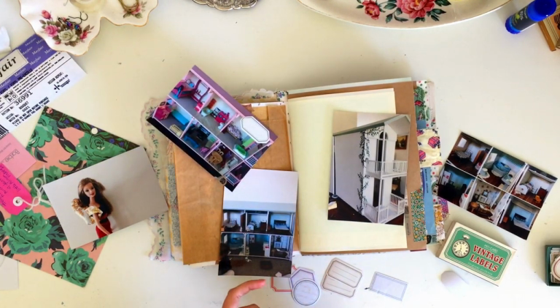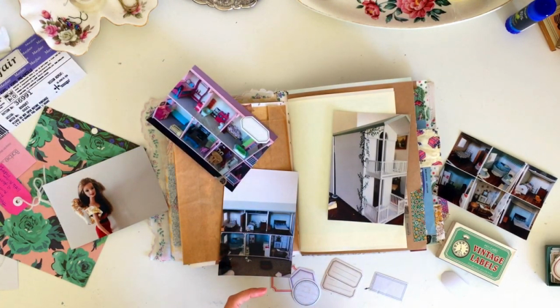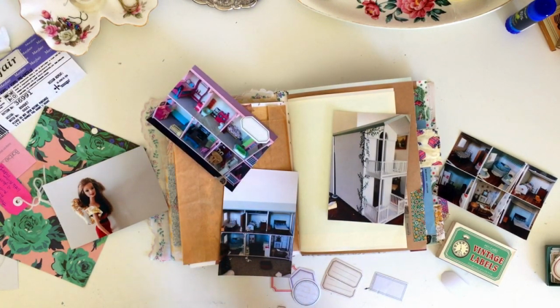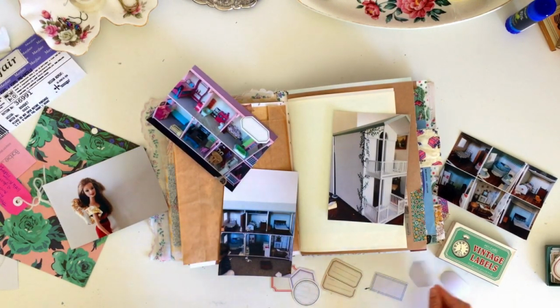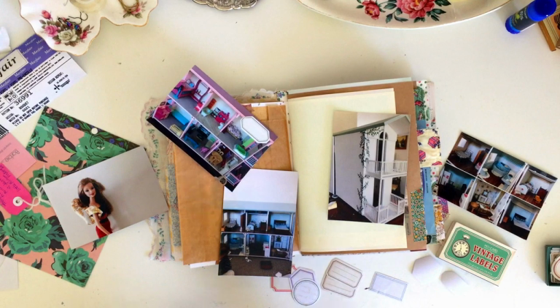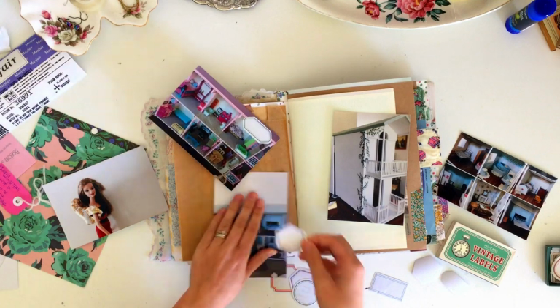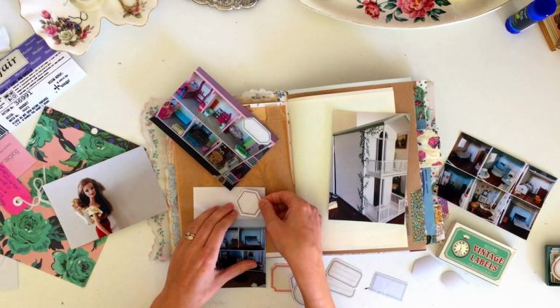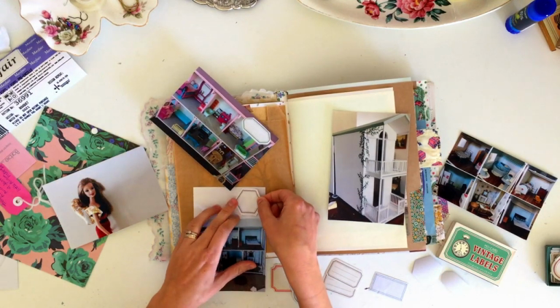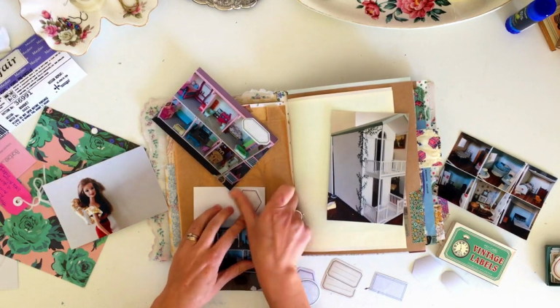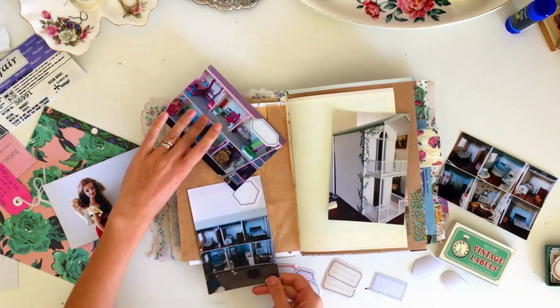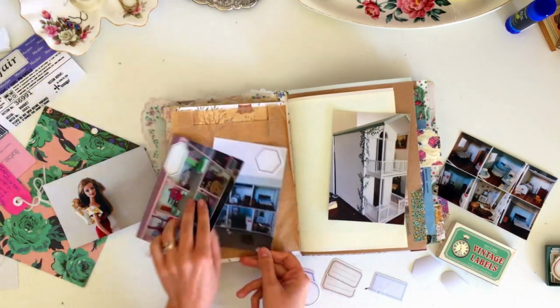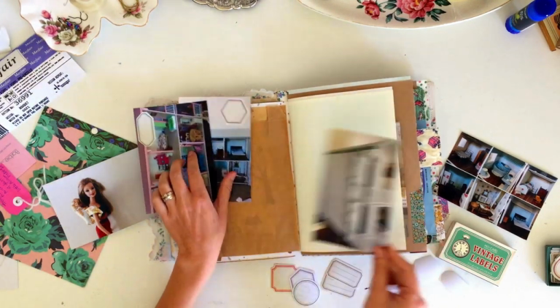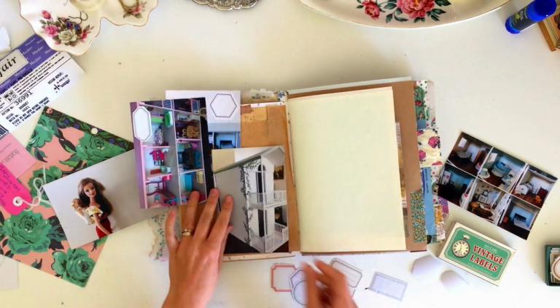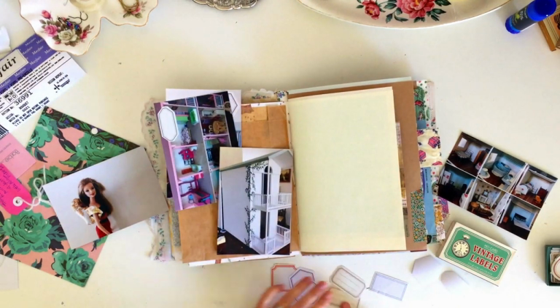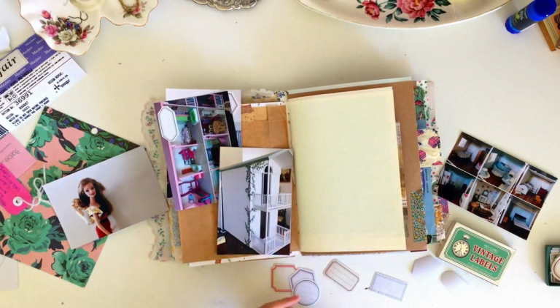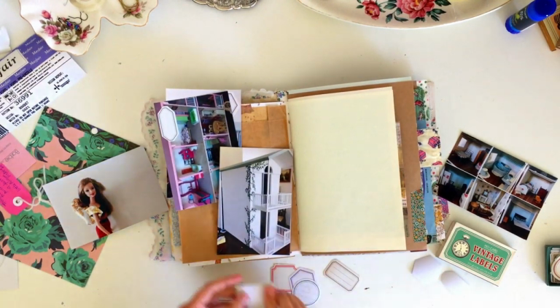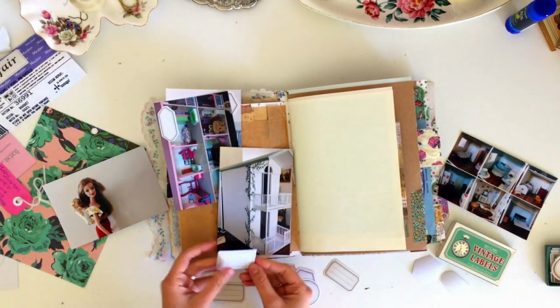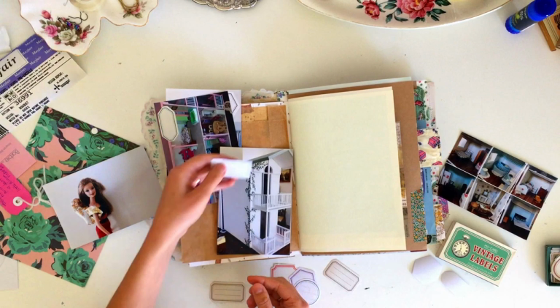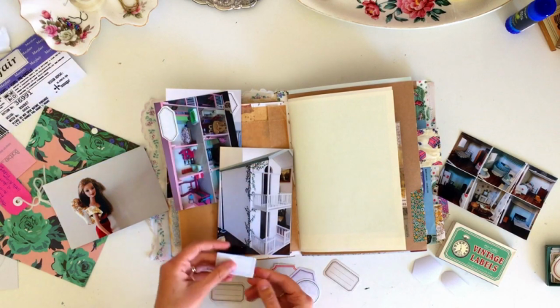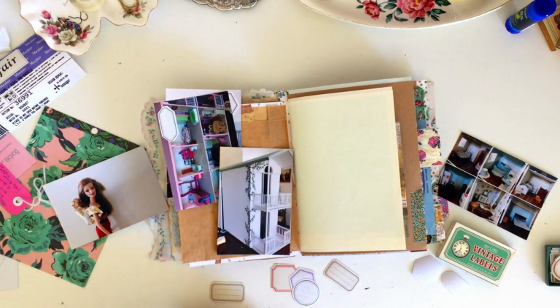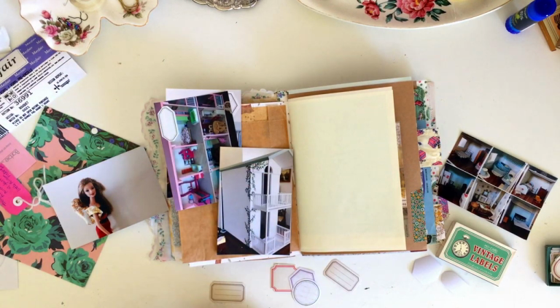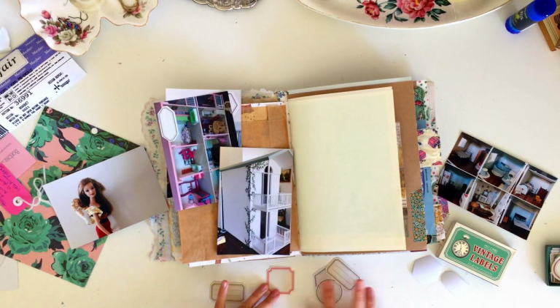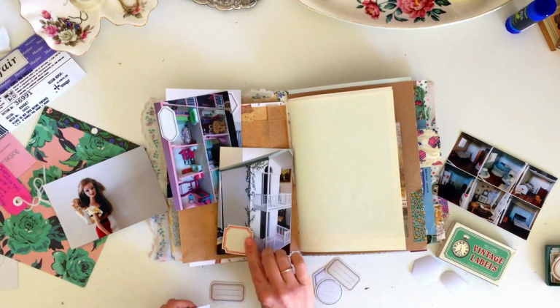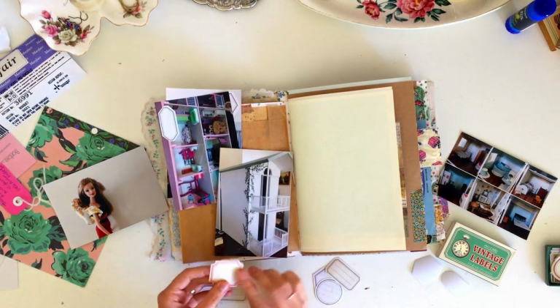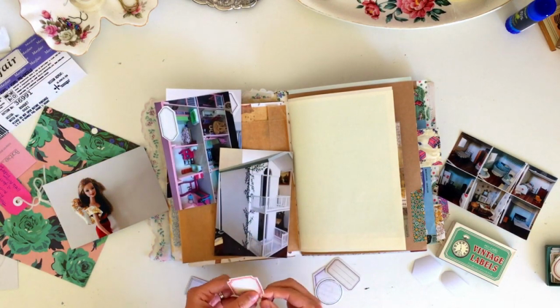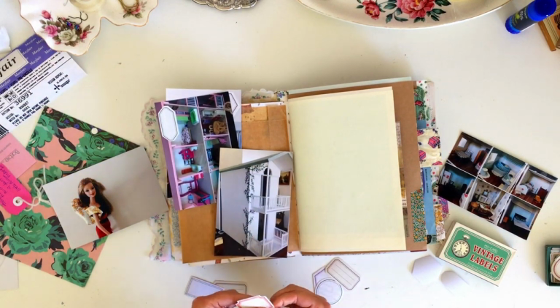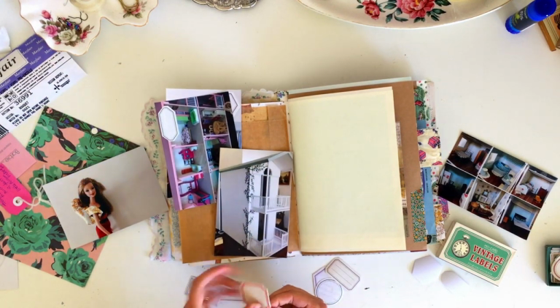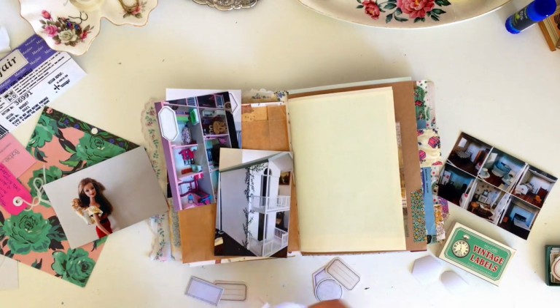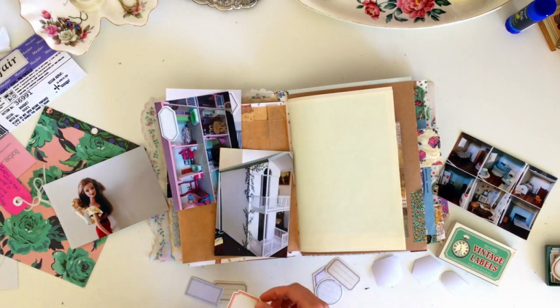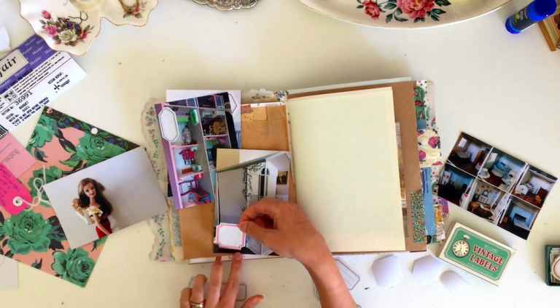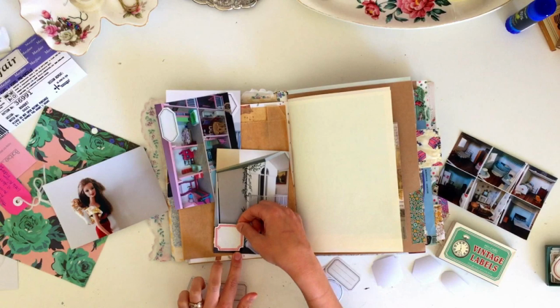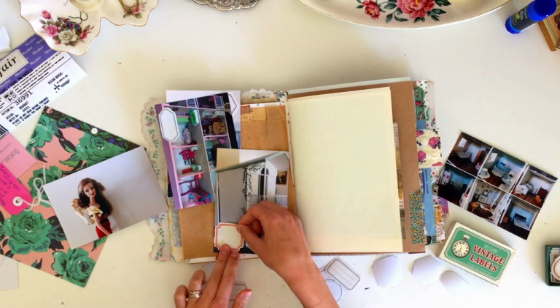The first thing I'm doing is taking some labels and sticking them on all of the 4x6 photos that I have, and I'm going to annotate what each photo is. So I have a before photo of the dollhouse when we first got it.